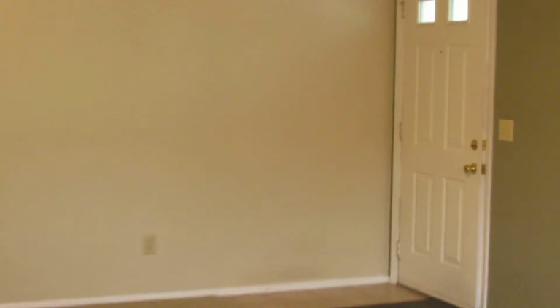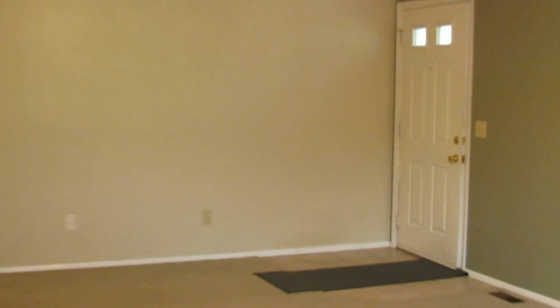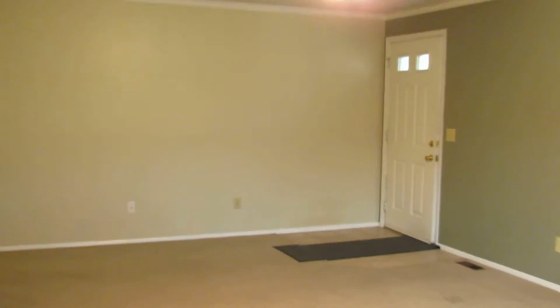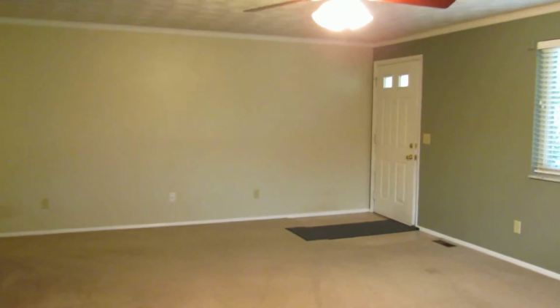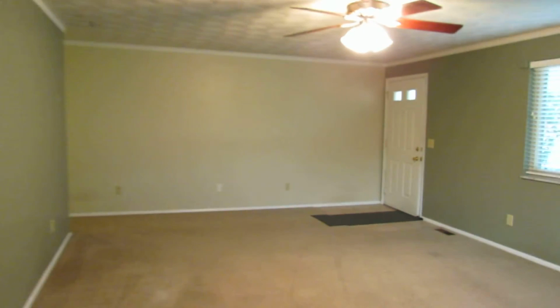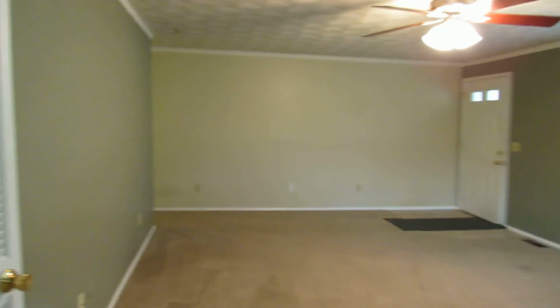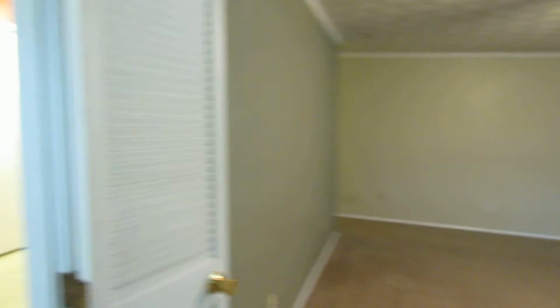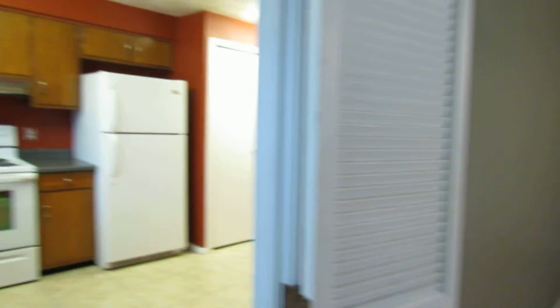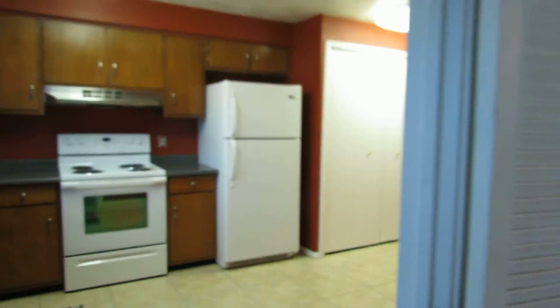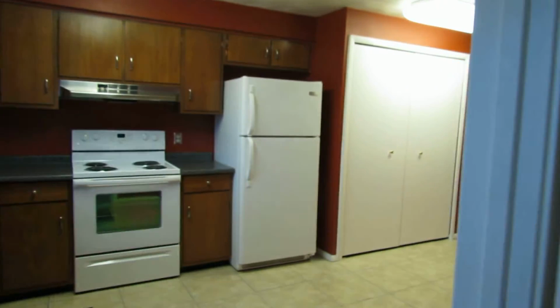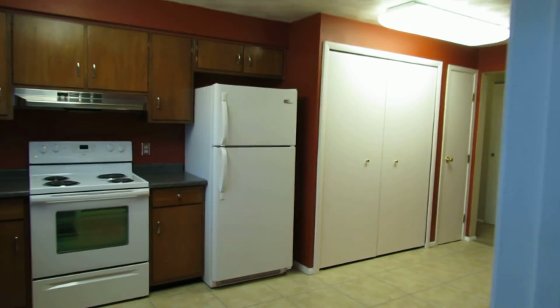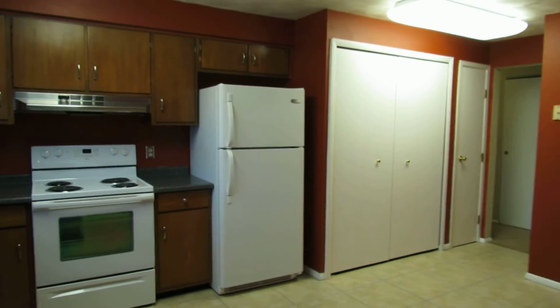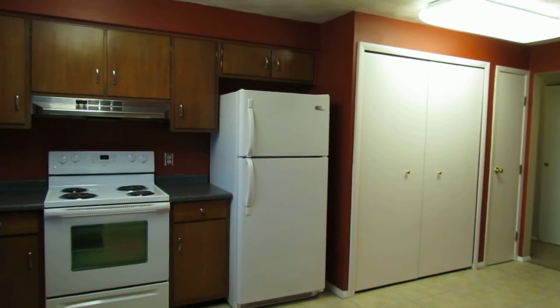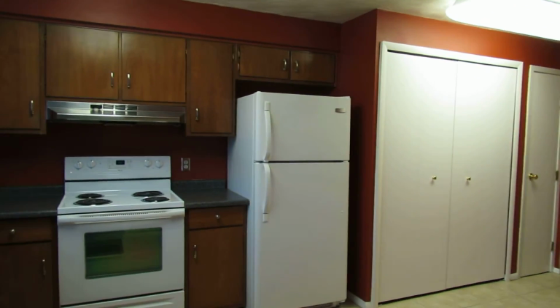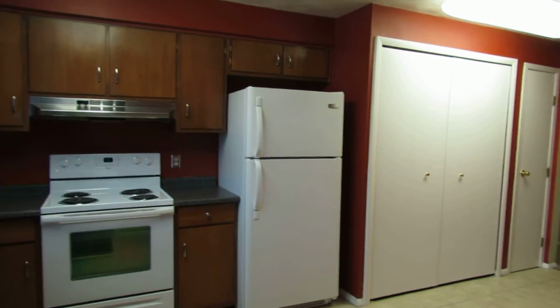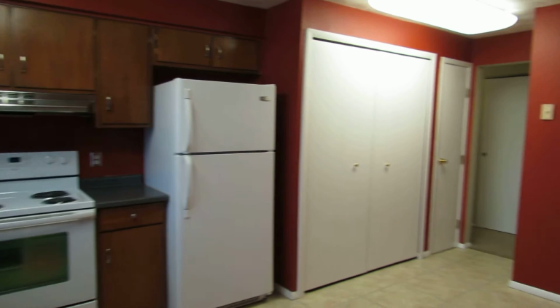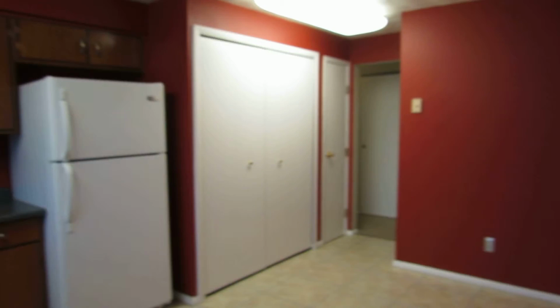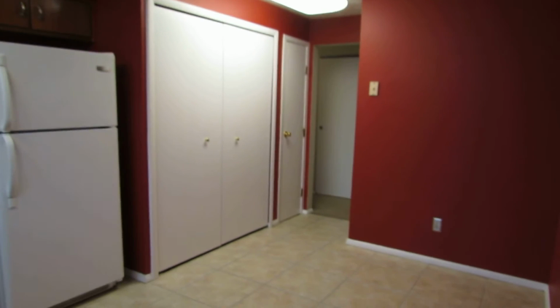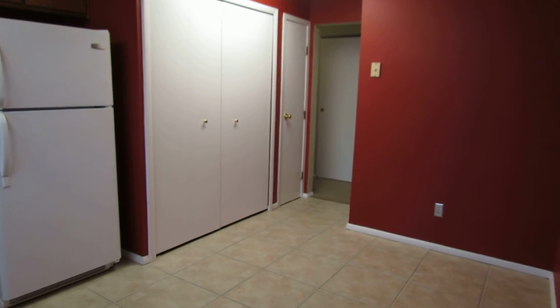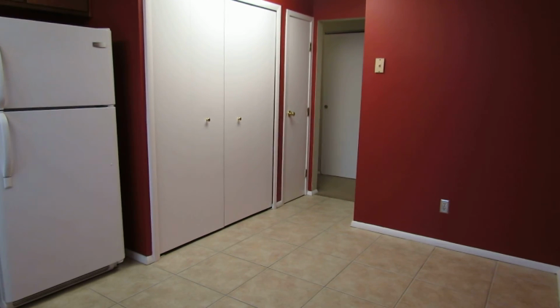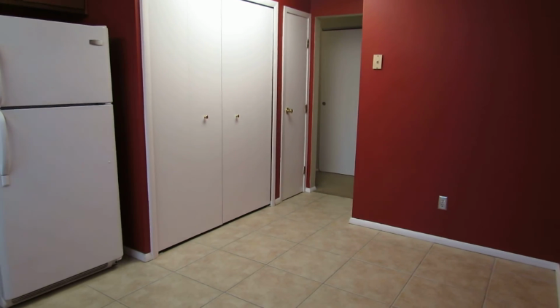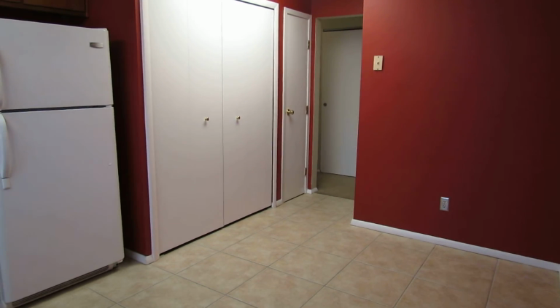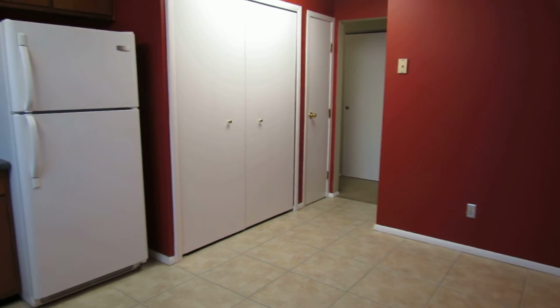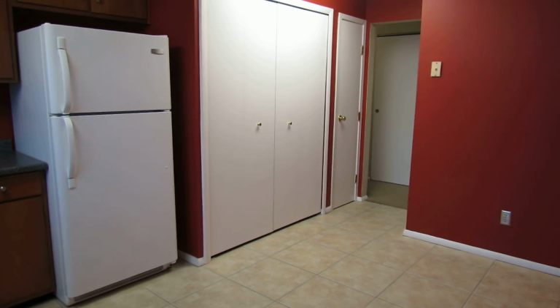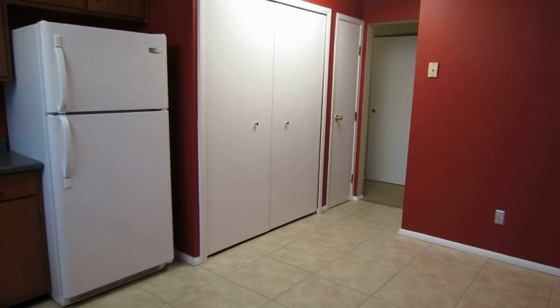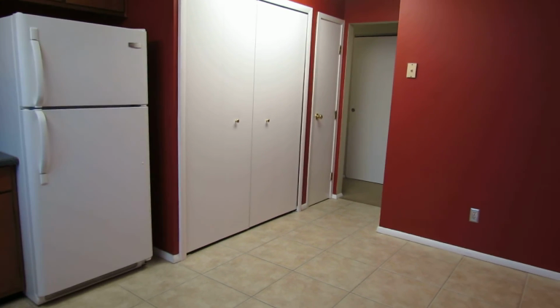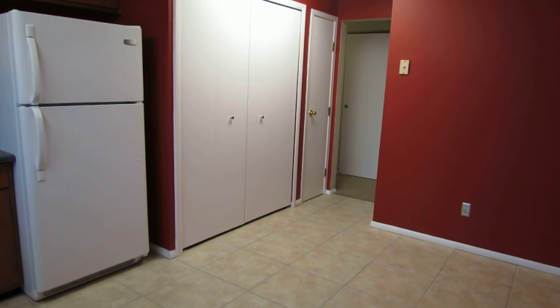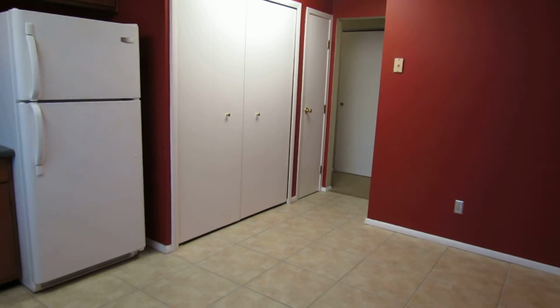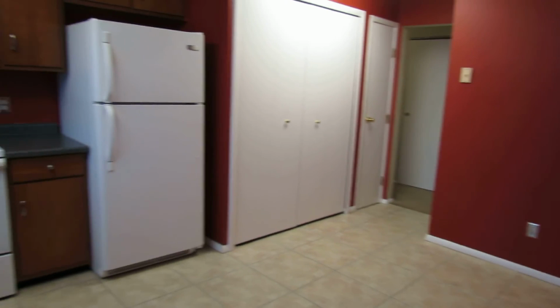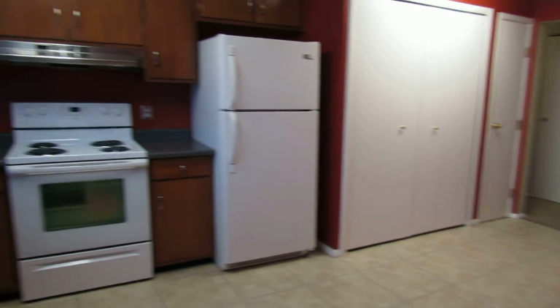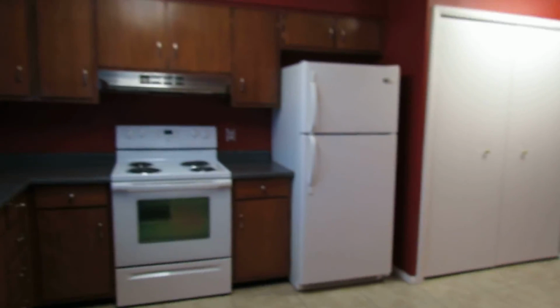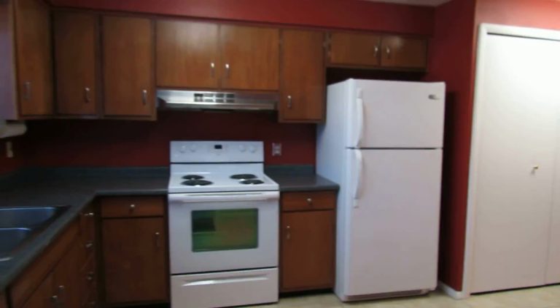Almost maintenance-free brick exterior, brand new 30-year roof, updated windows, ceramic tile, bath and a half, very private backyard. Give me a call — I look forward to talking to you.